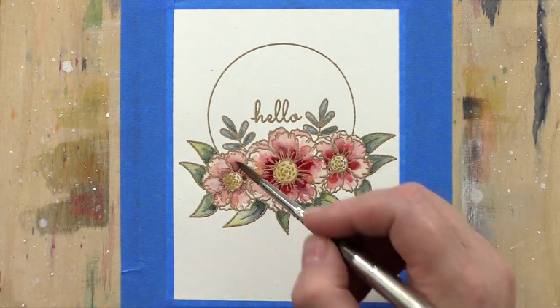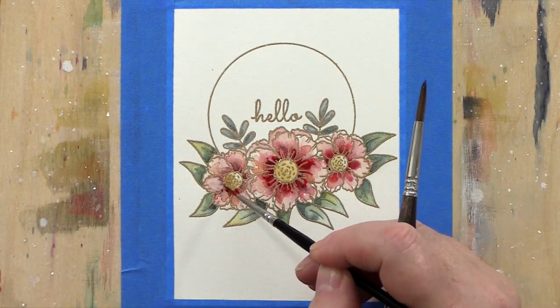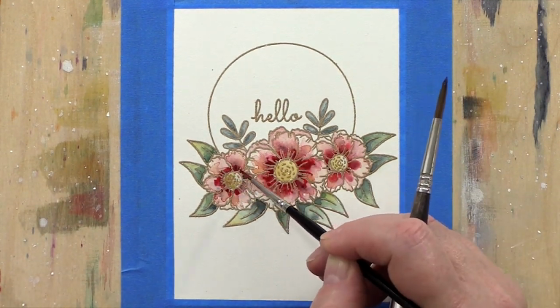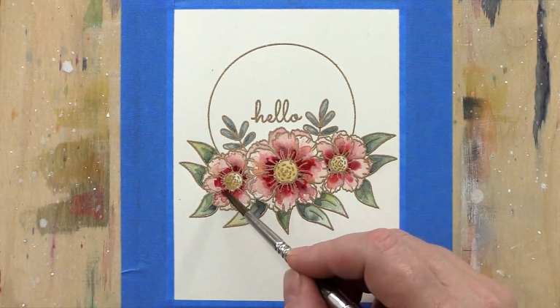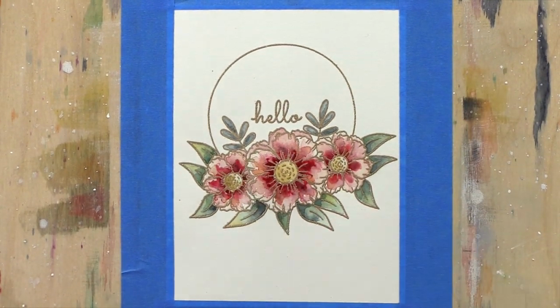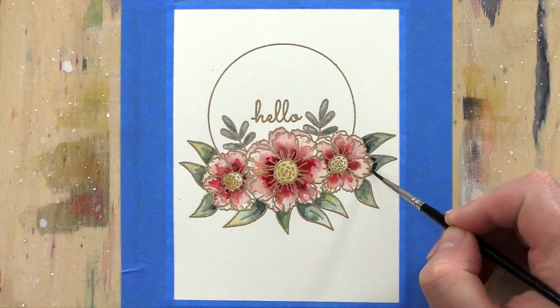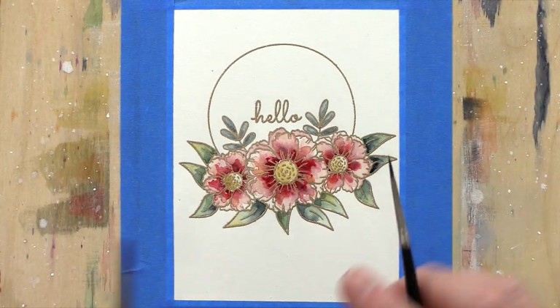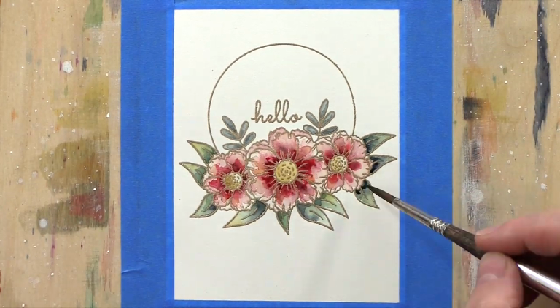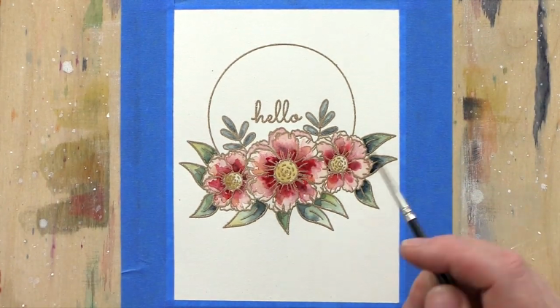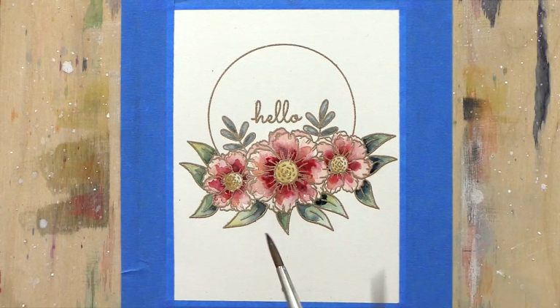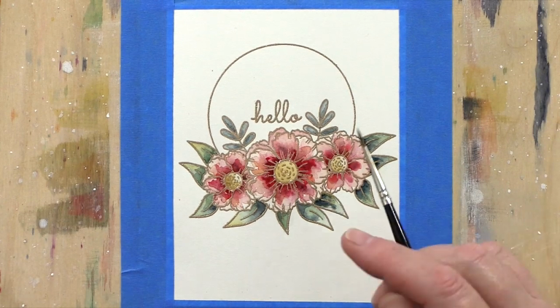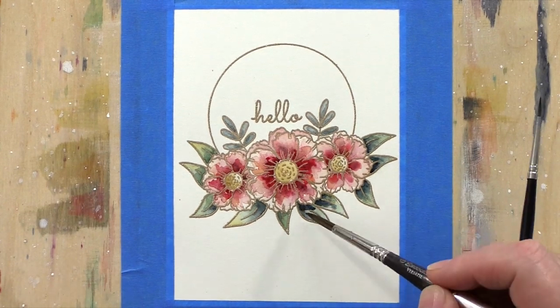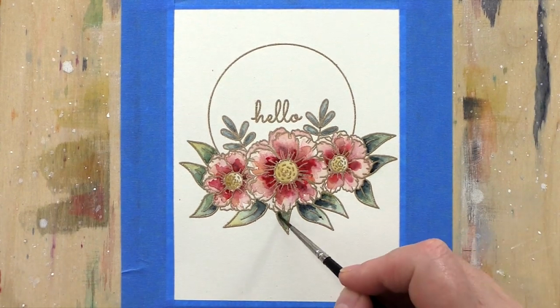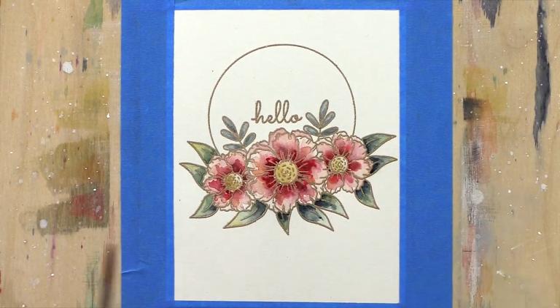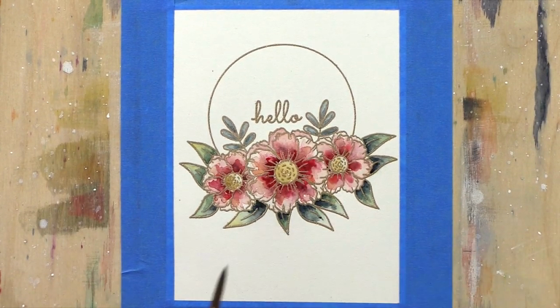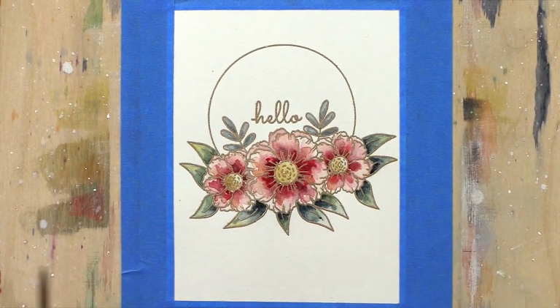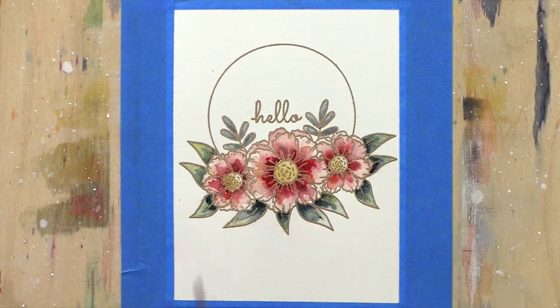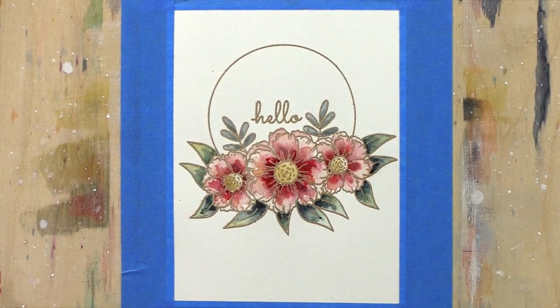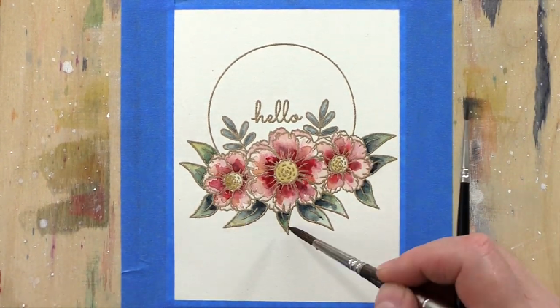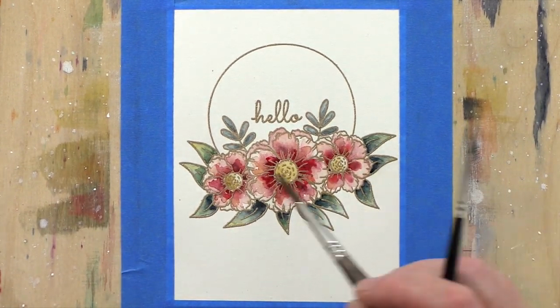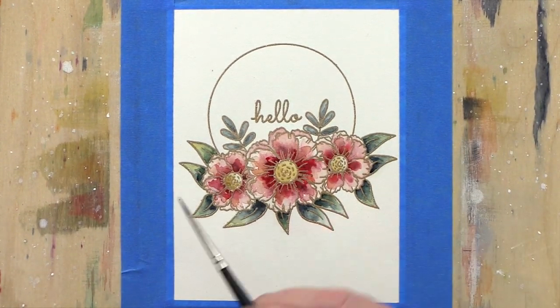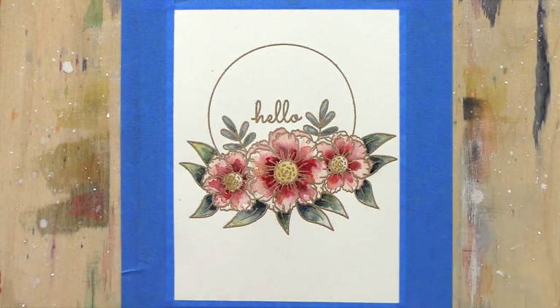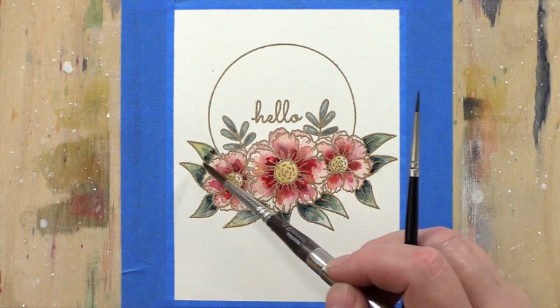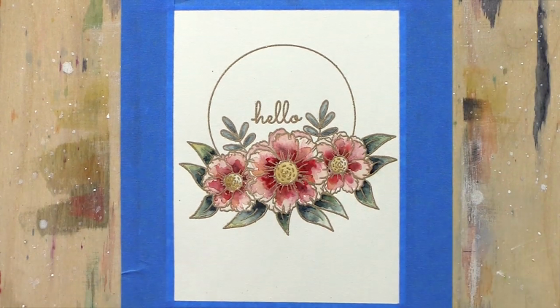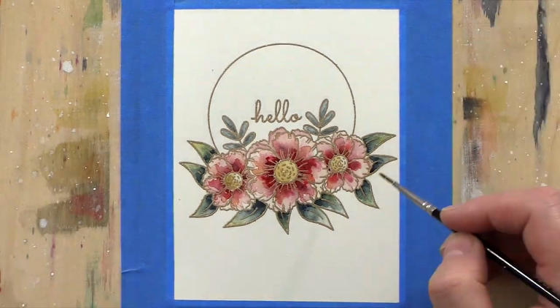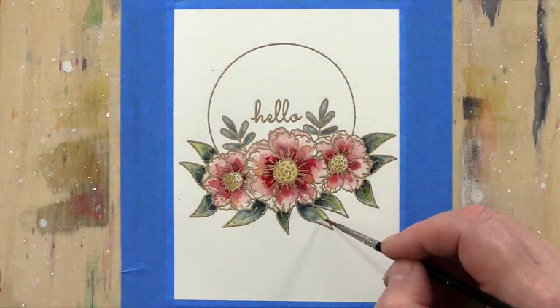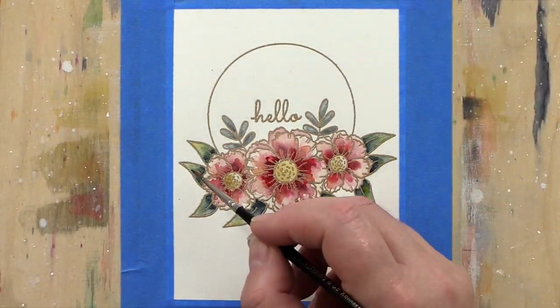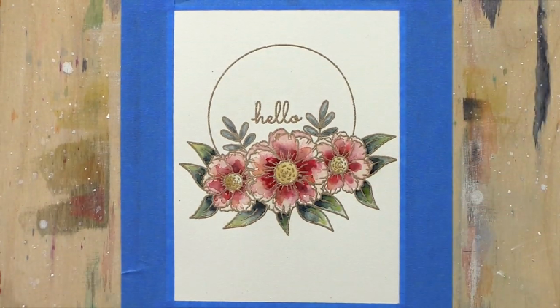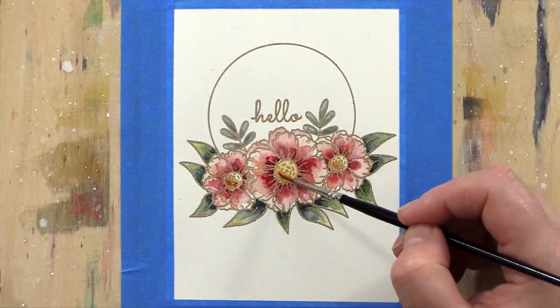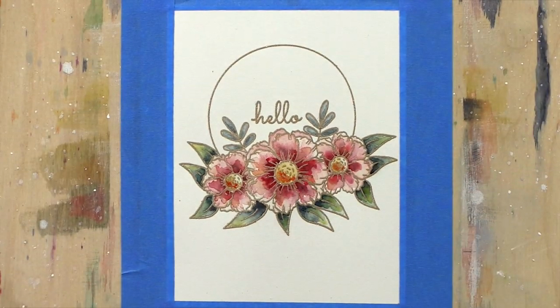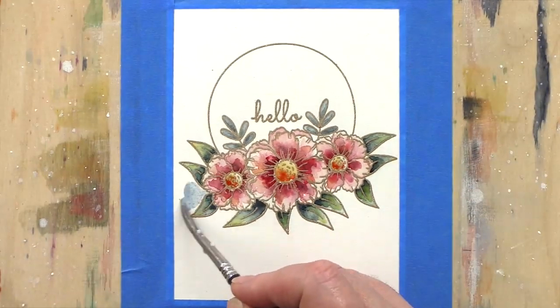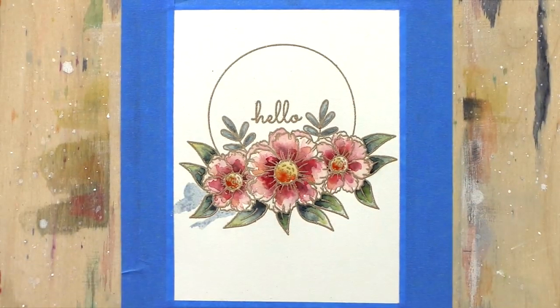I kept going in with deeper mixes, adding touches here and there and slowly building up the layers. My aim is always to have some areas of lighter highlight colours and some areas of deeper shade to bring the image to life.